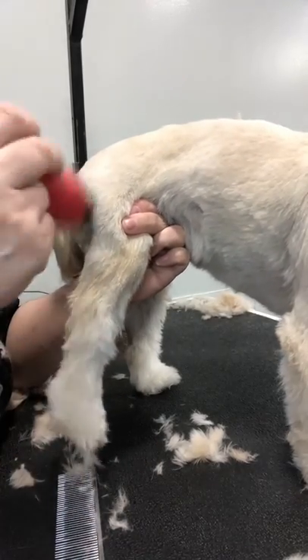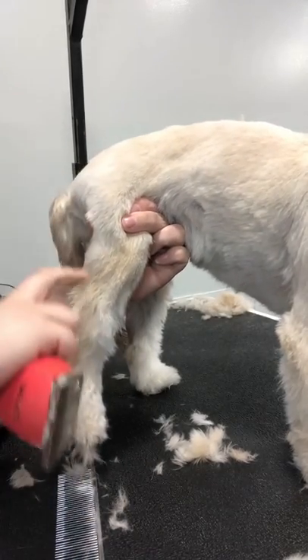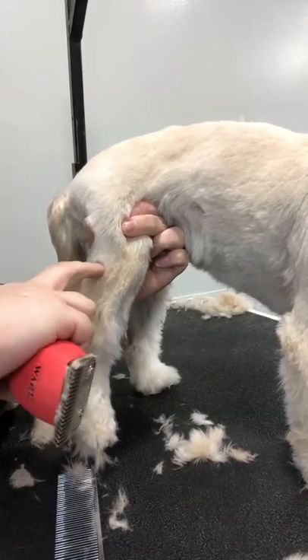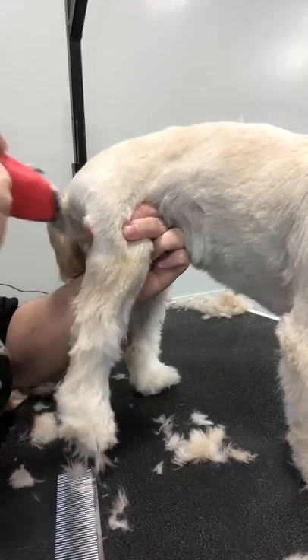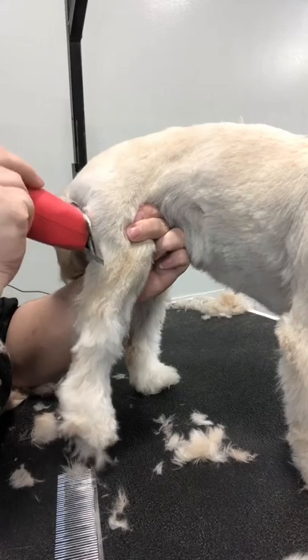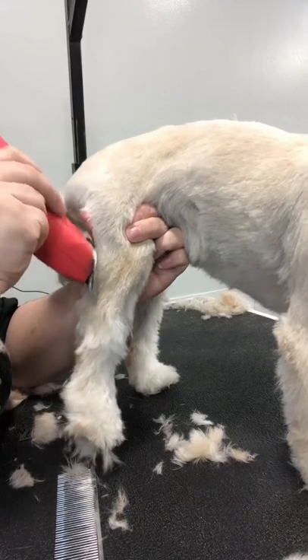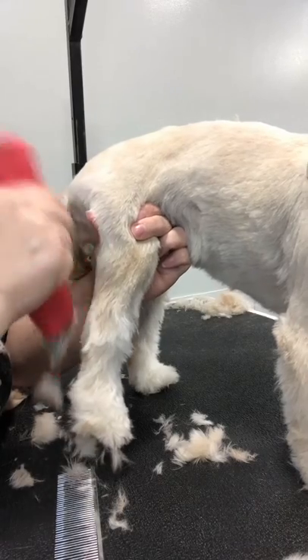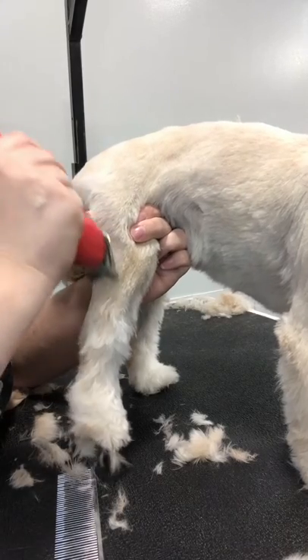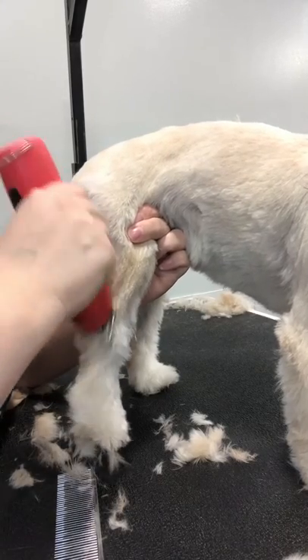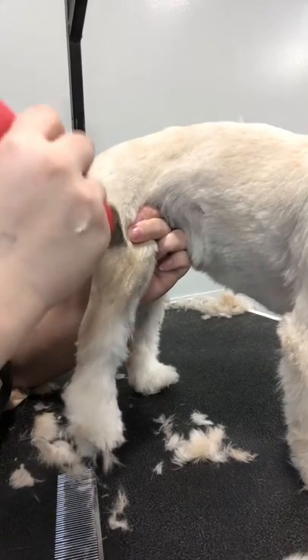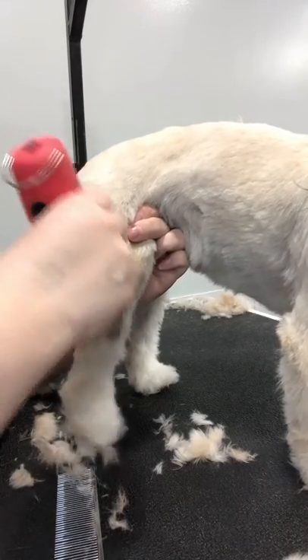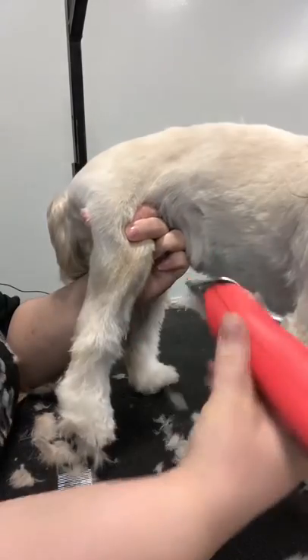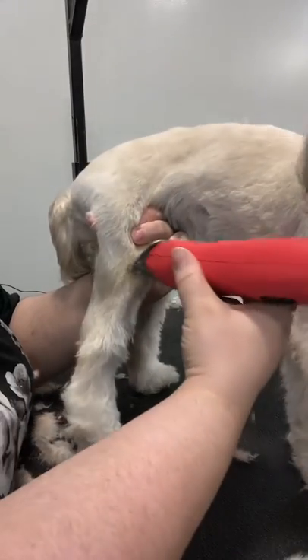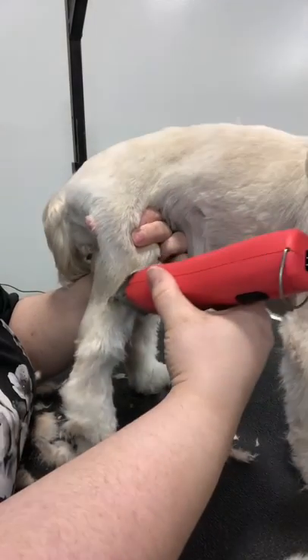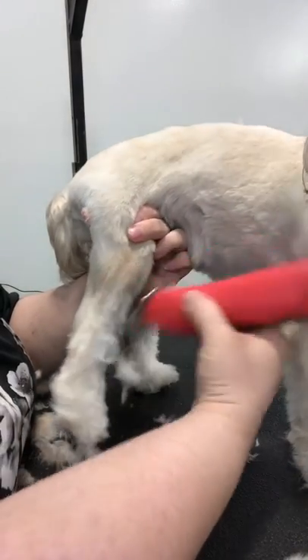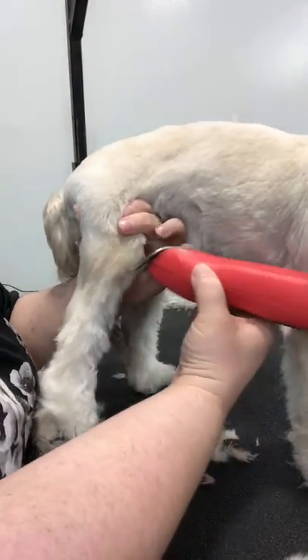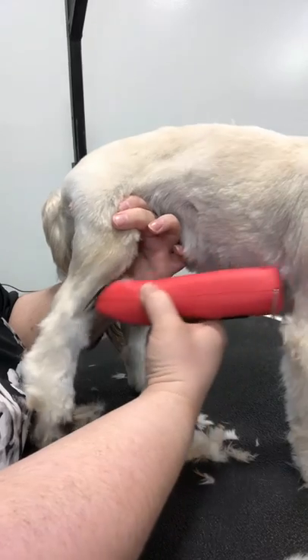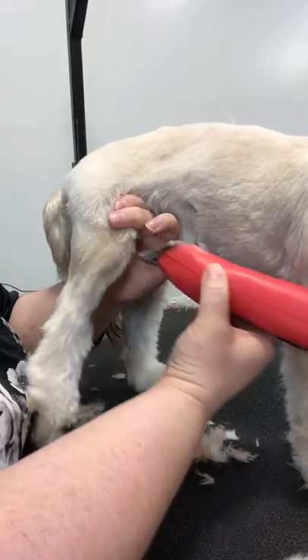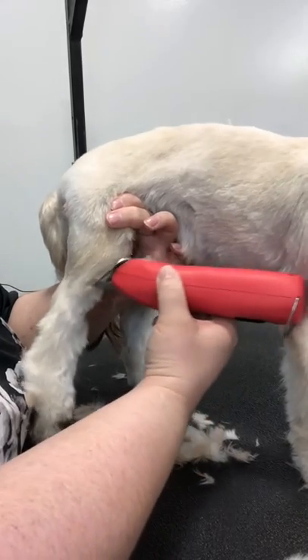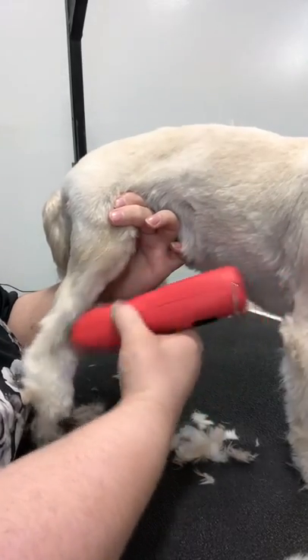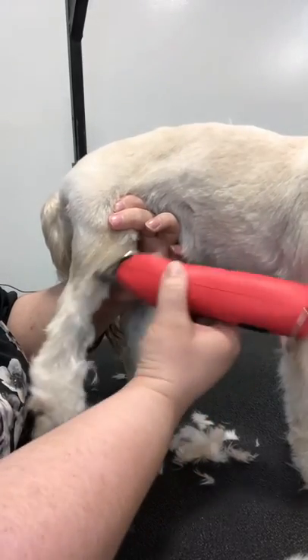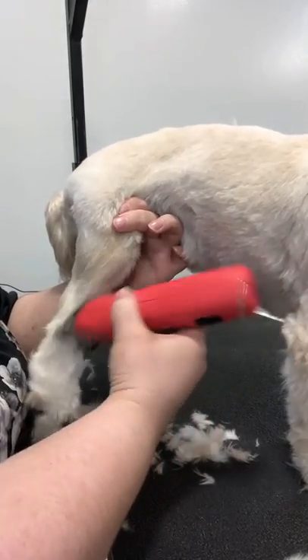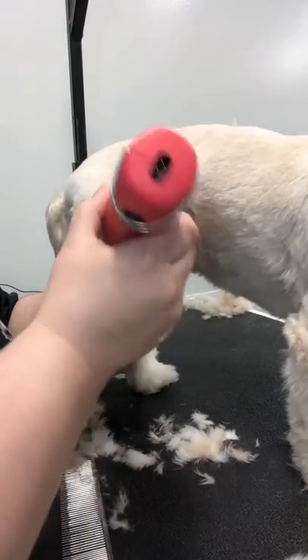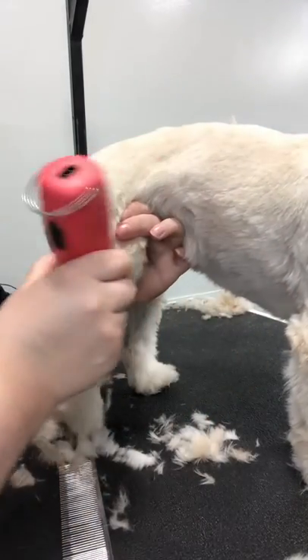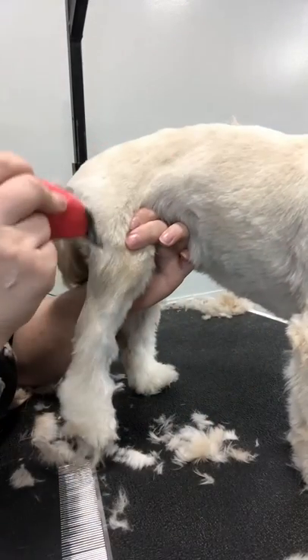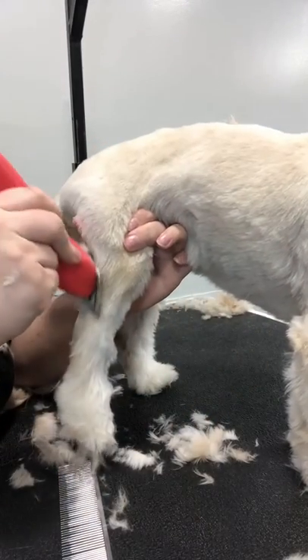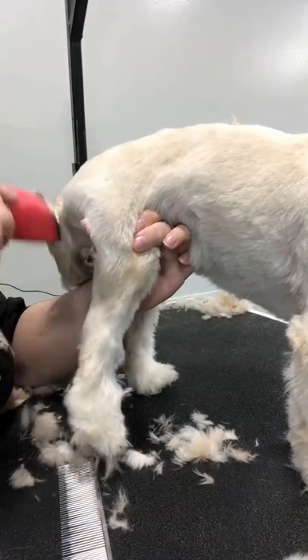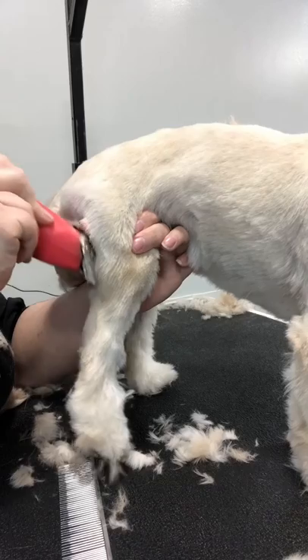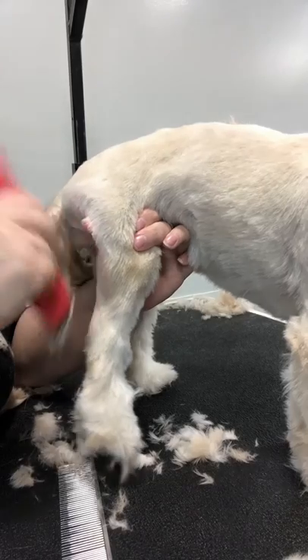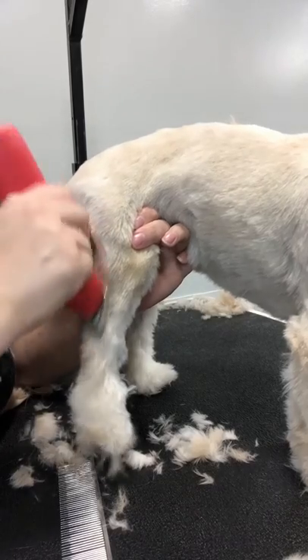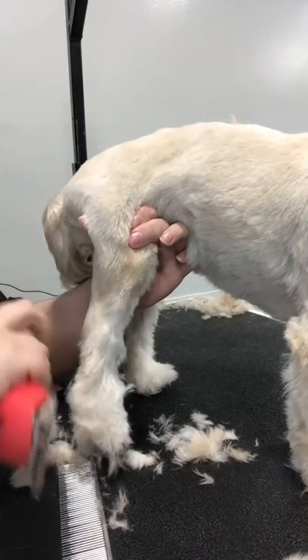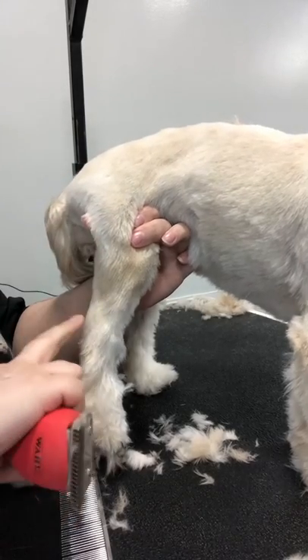Then I'm going to focus on the second third. I'm just going and getting everything nice and tidy right to that hock, going all the way around. I'm only focusing on this third.